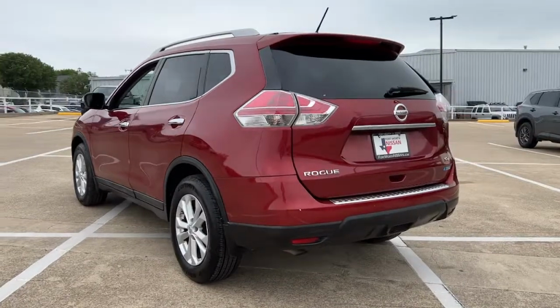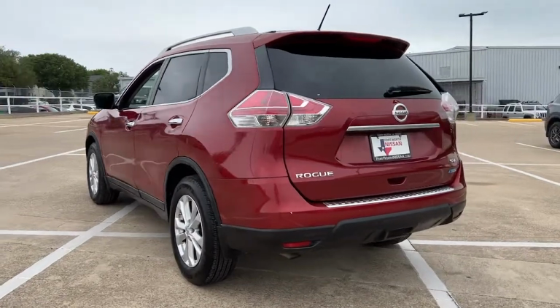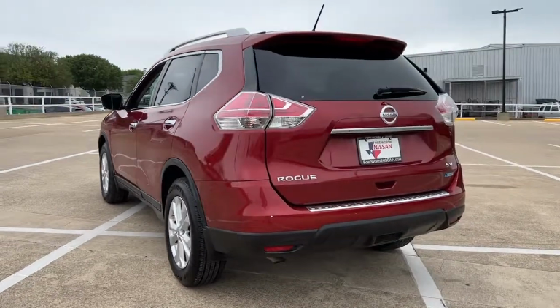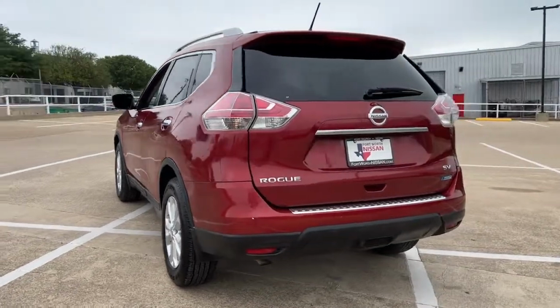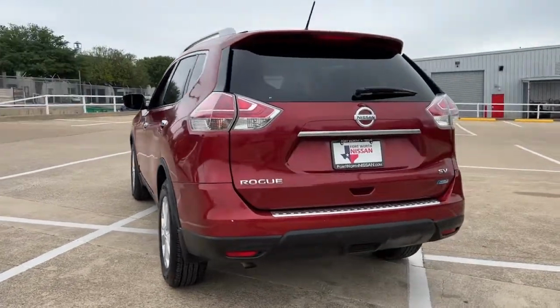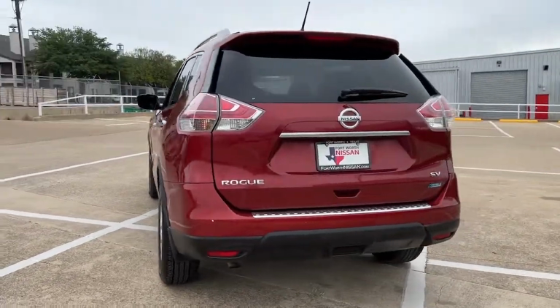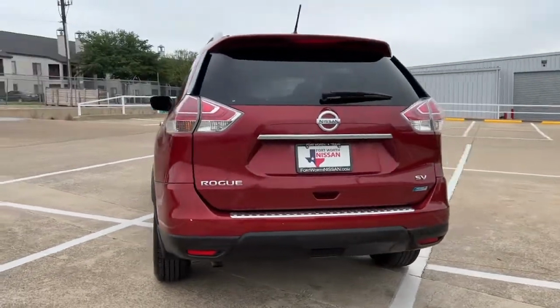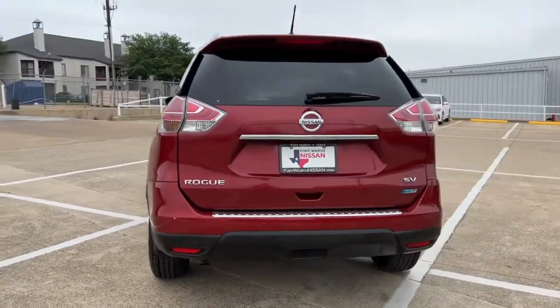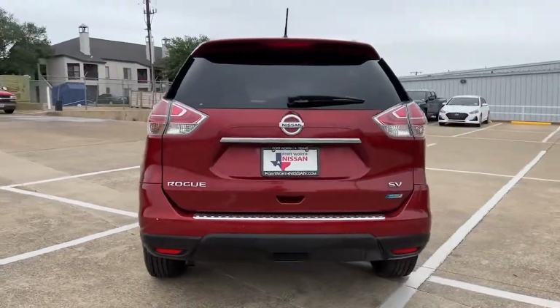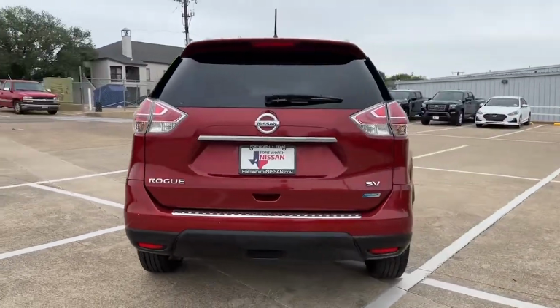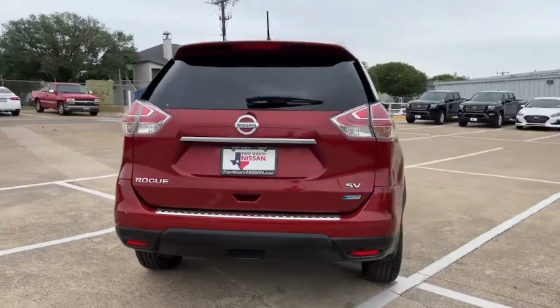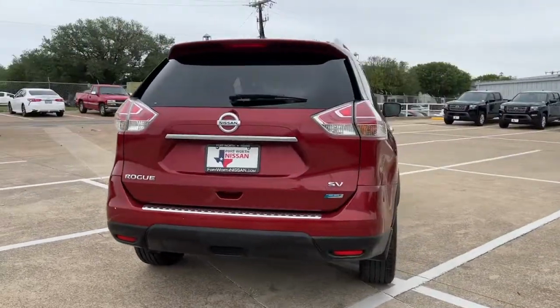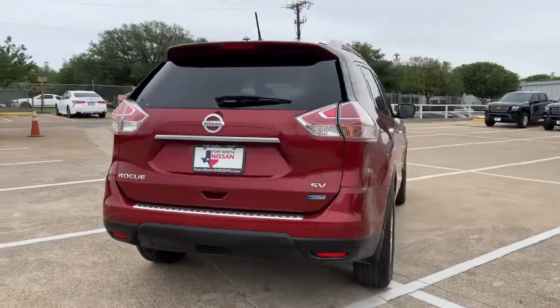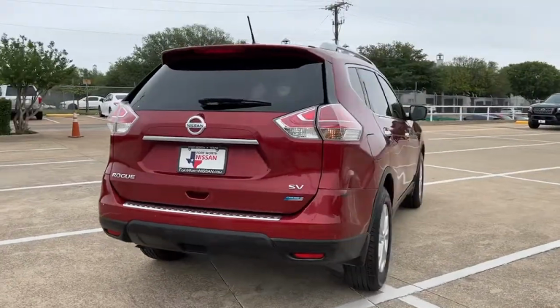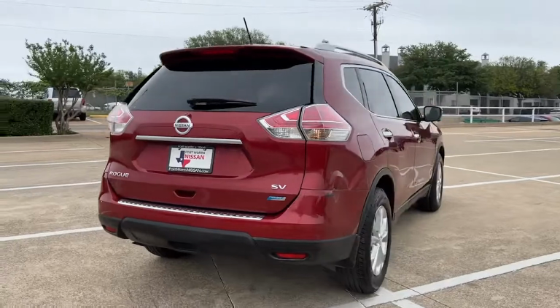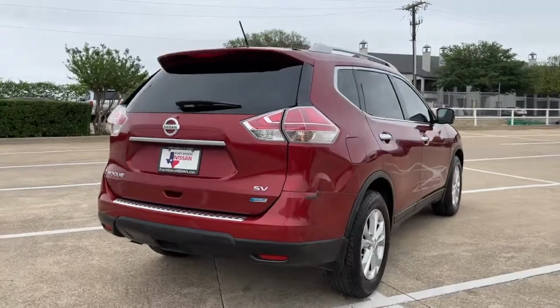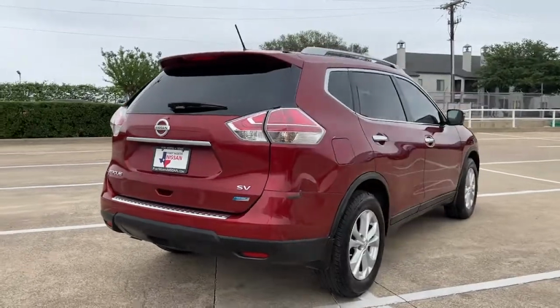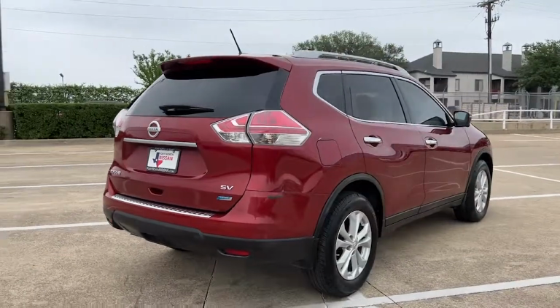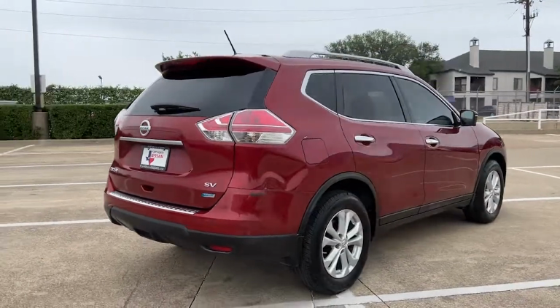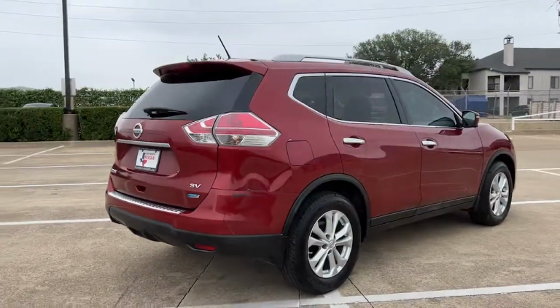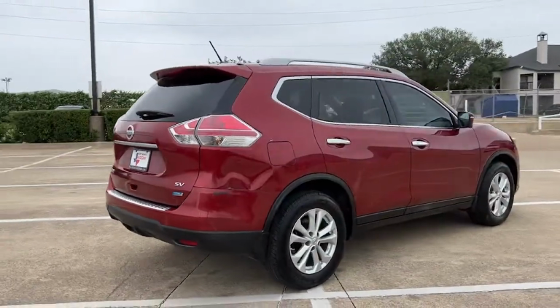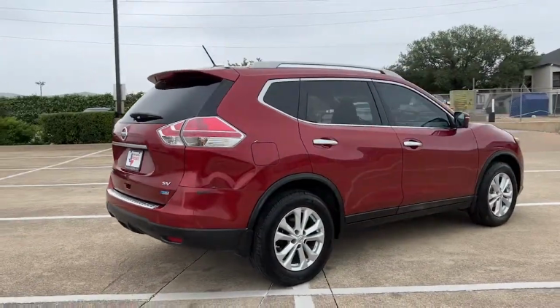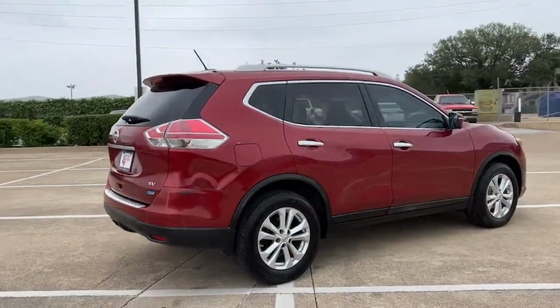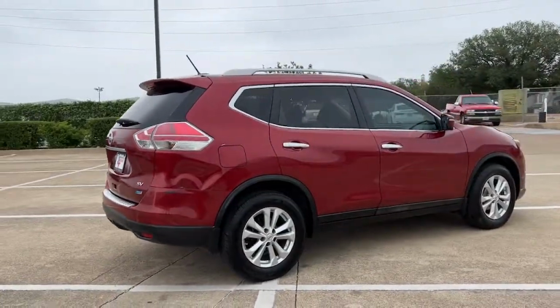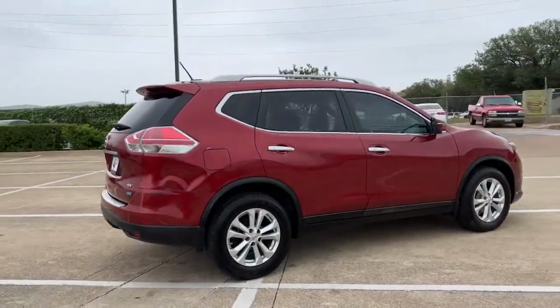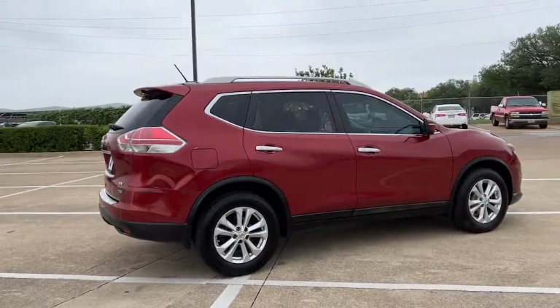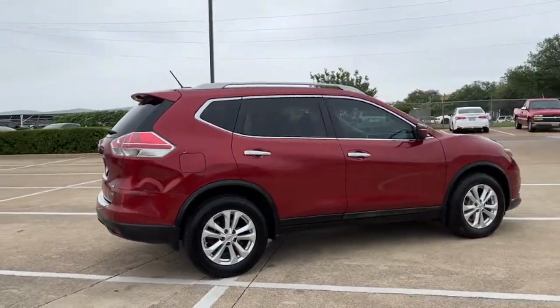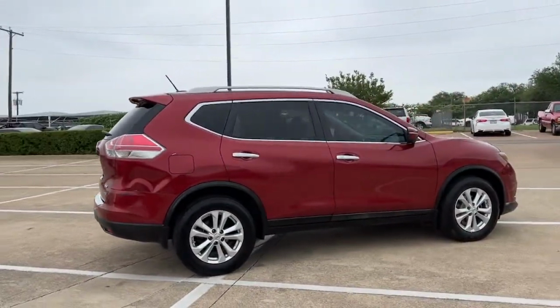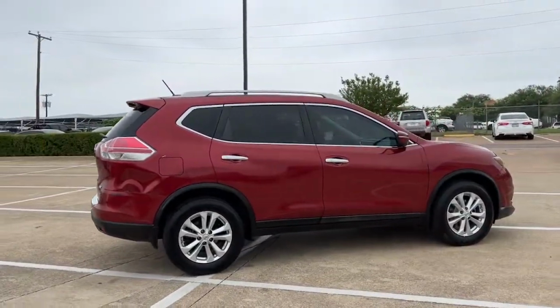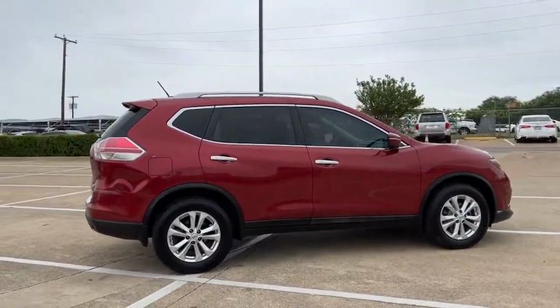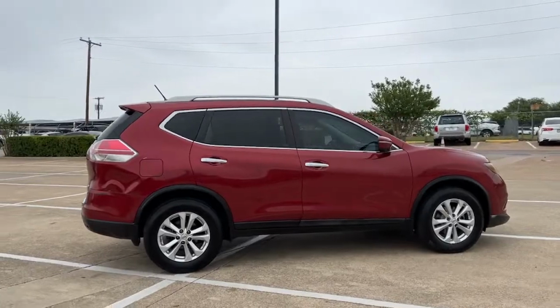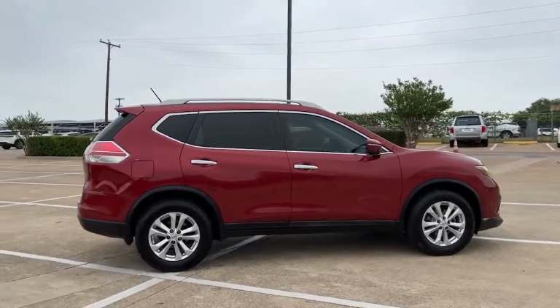This crossover anticipates your wants and needs with a quiet, comfortable ride in a spacious, well-equipped cabin. The following are some of this vehicle's highlighted options.